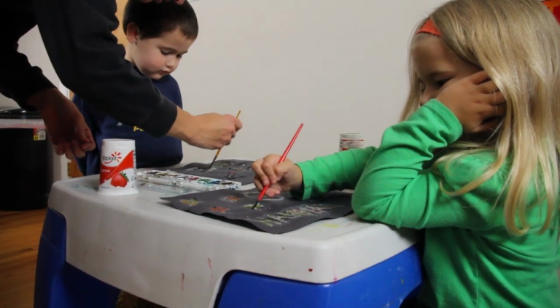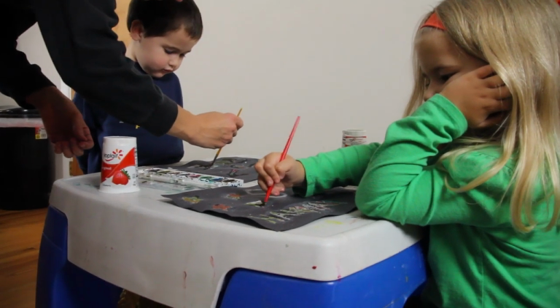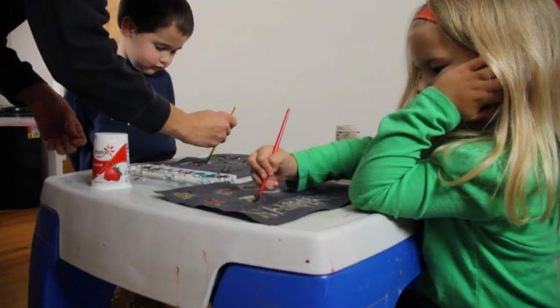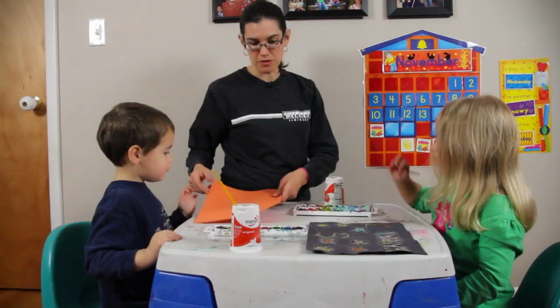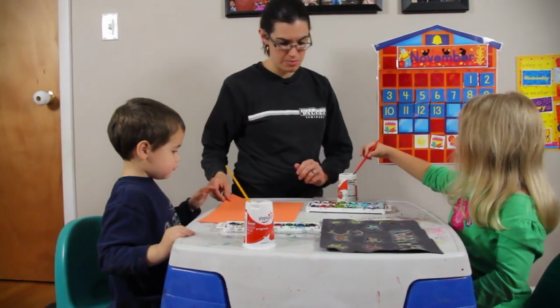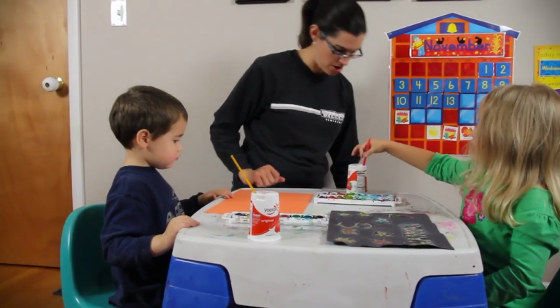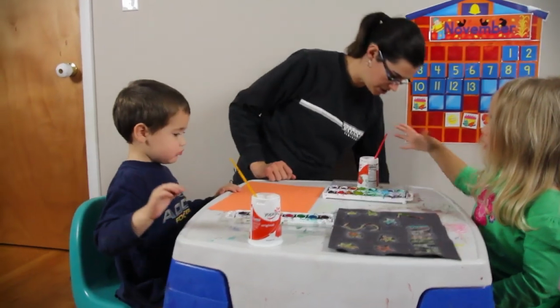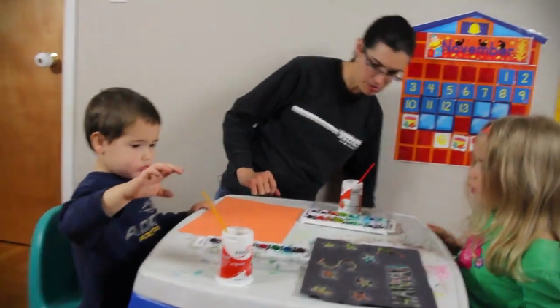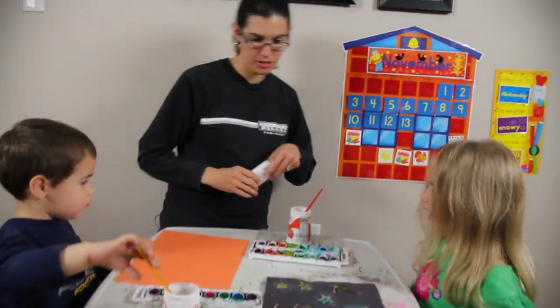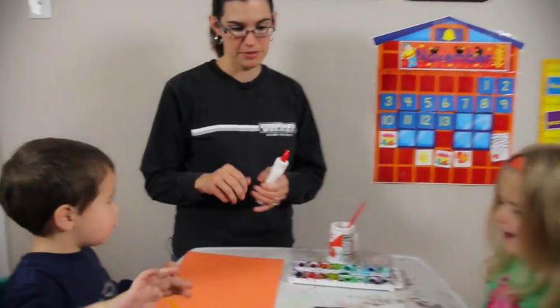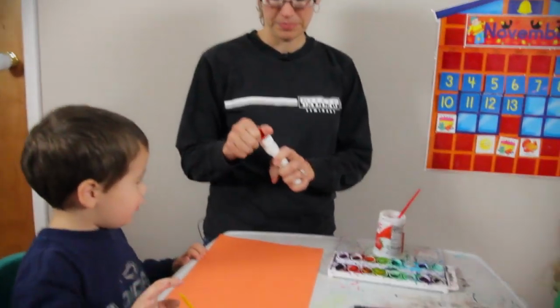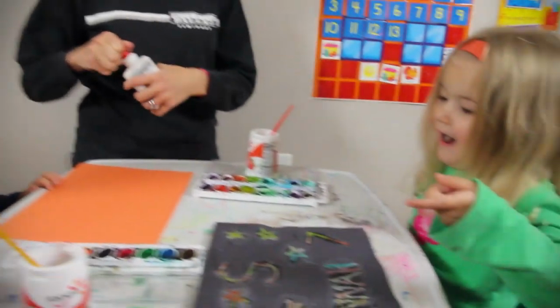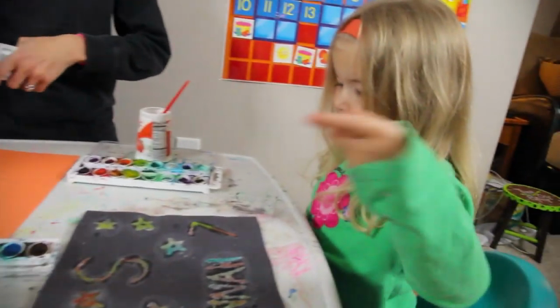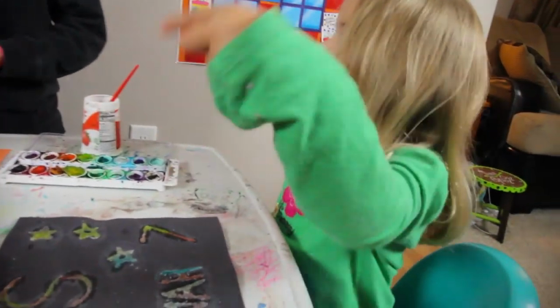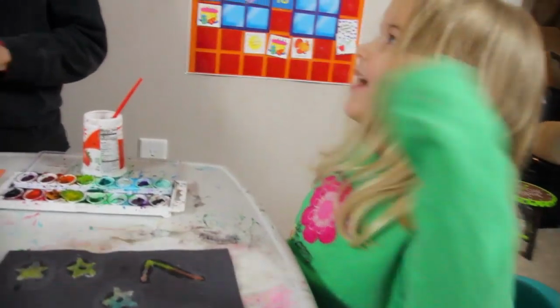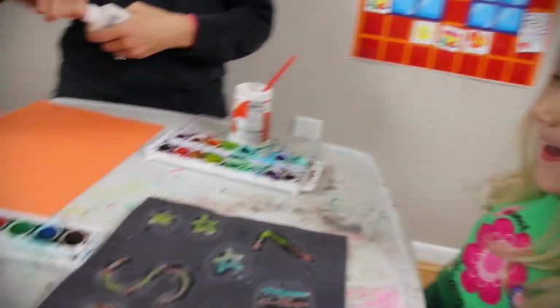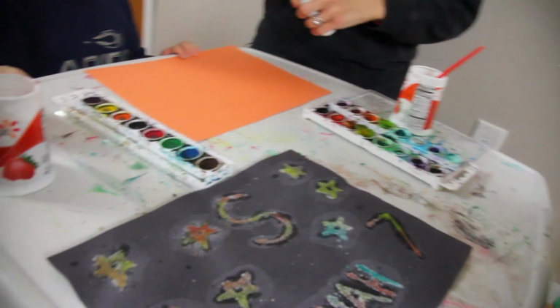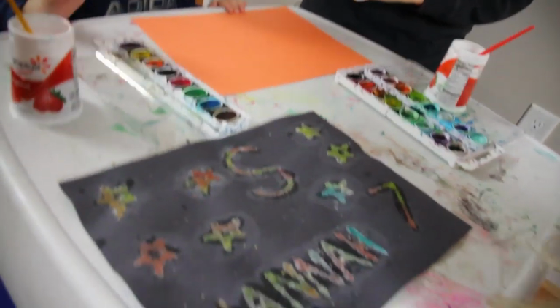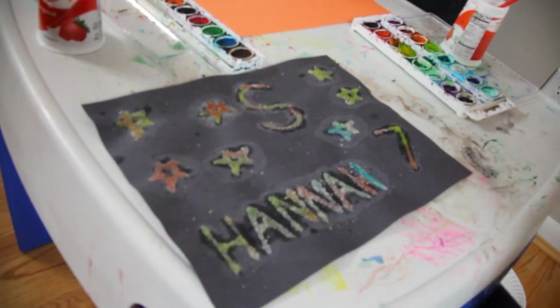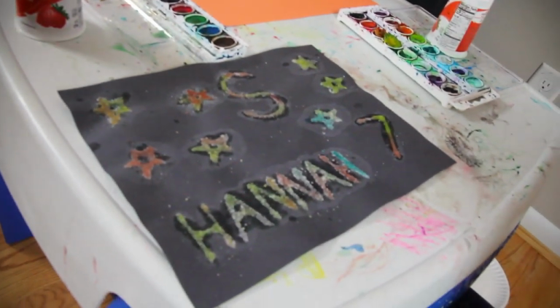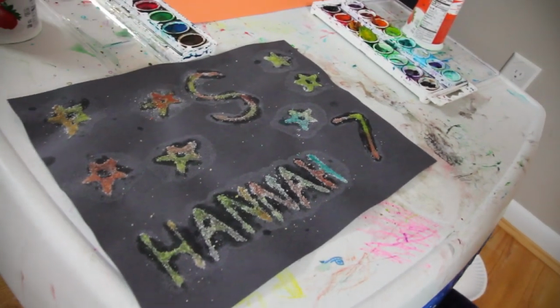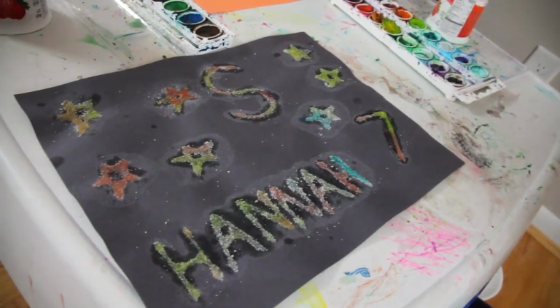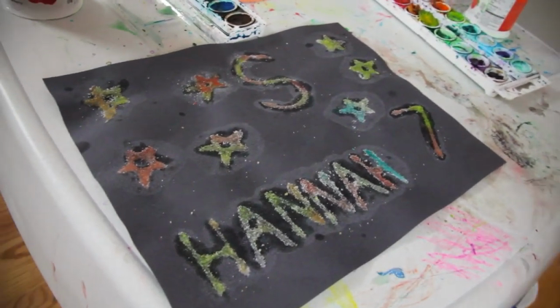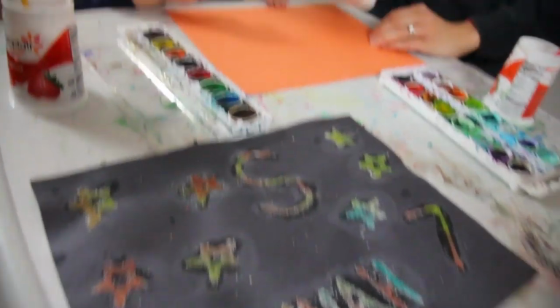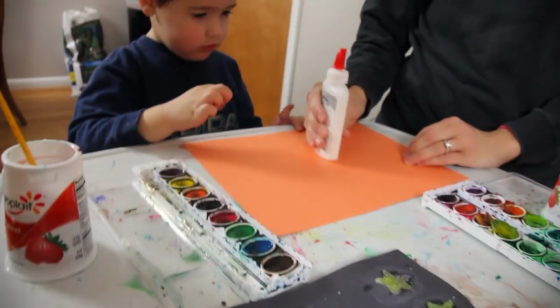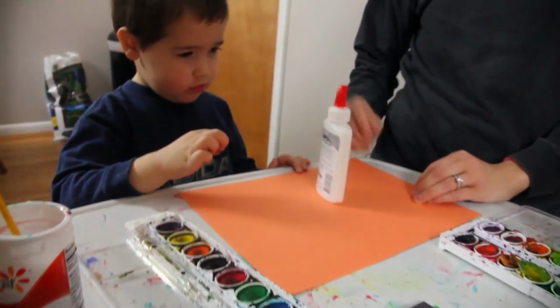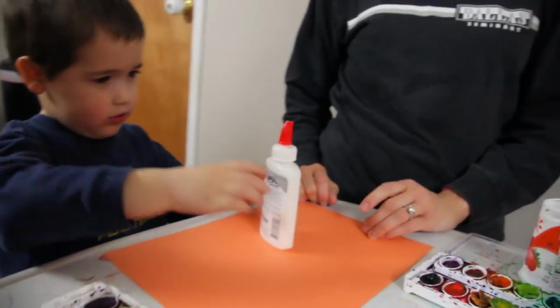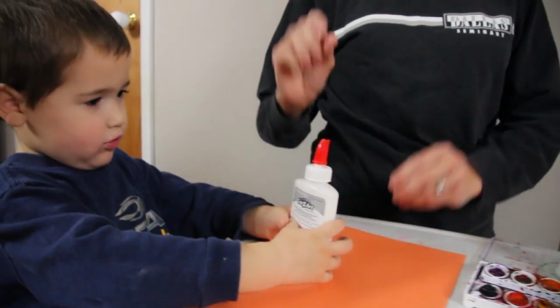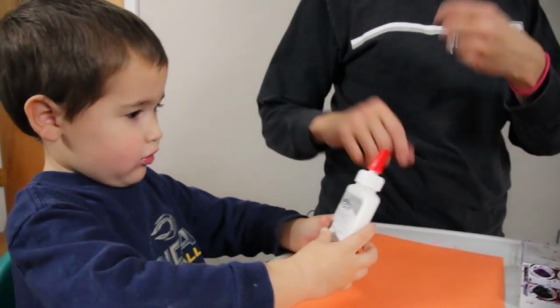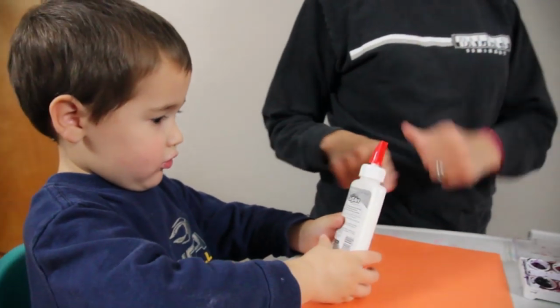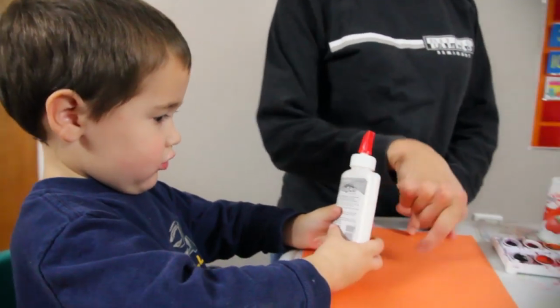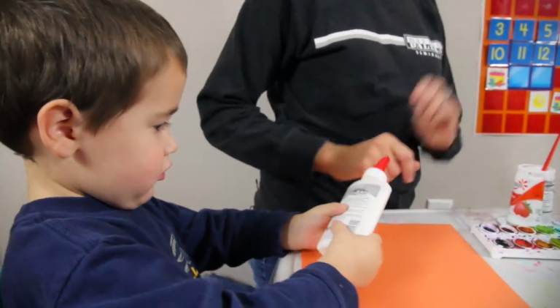All right, Zeke, we are going to make one of these from the start. I'm going to give you some glue. Look at mine — does it look really pretty? You did a really good job, Hannah. I'm going to give you this thing of glue. You turn it over, squeeze it hard, and make a design.